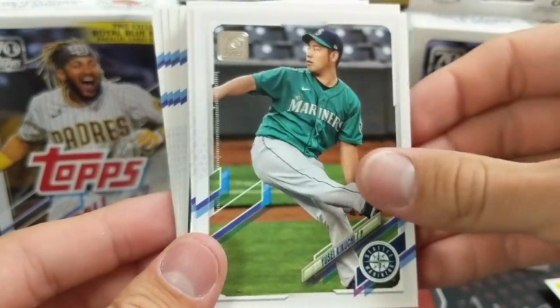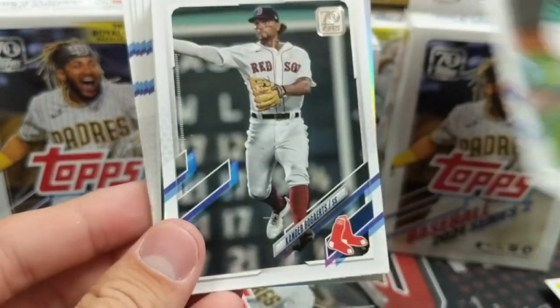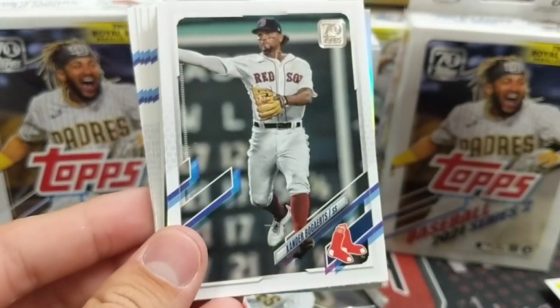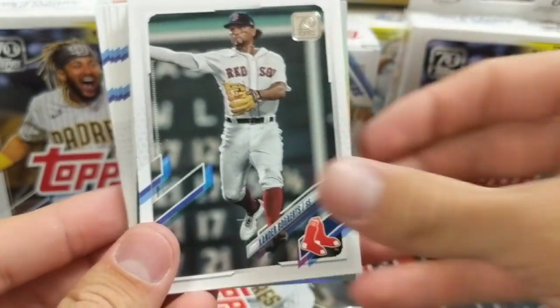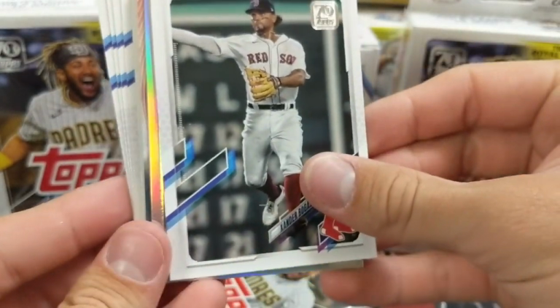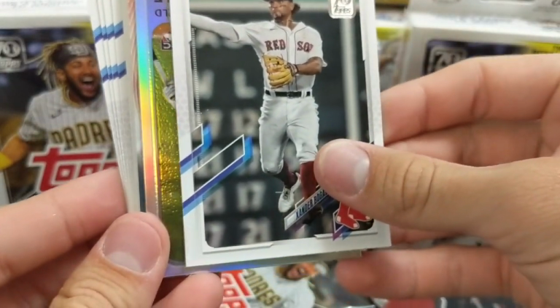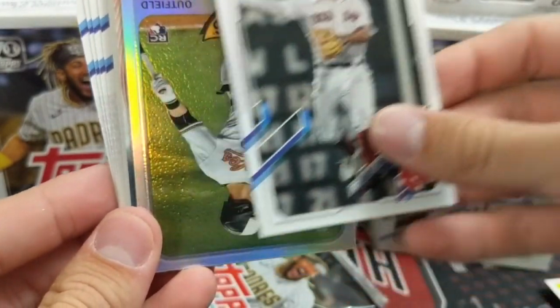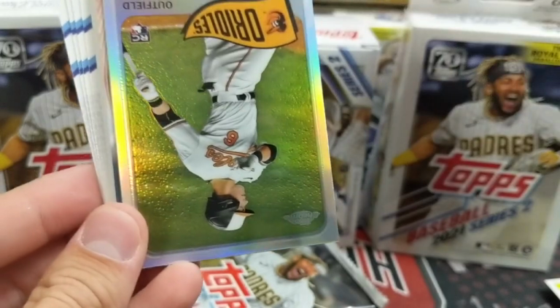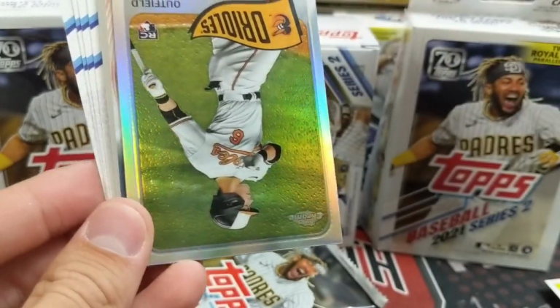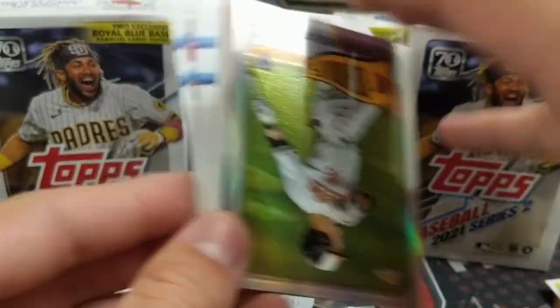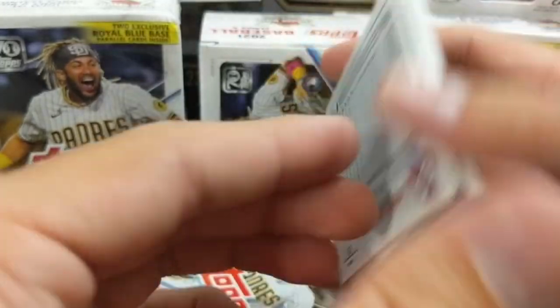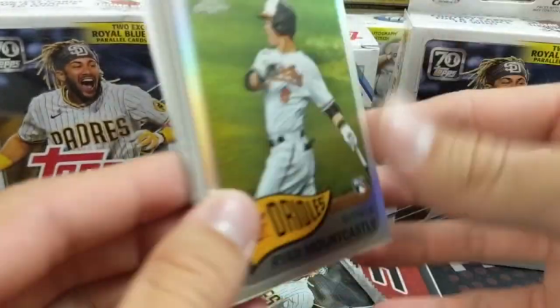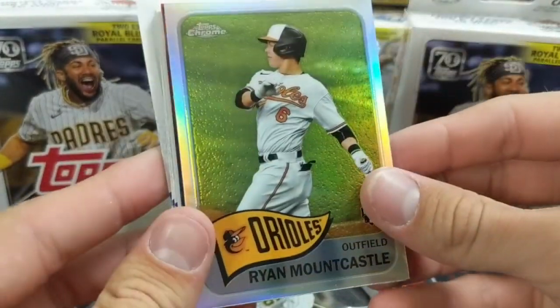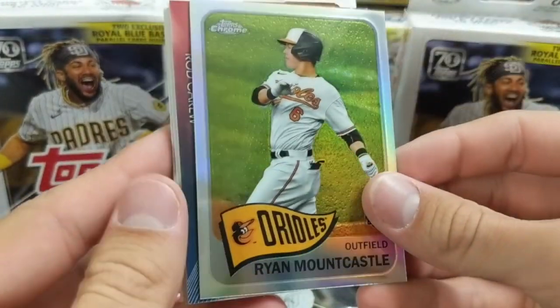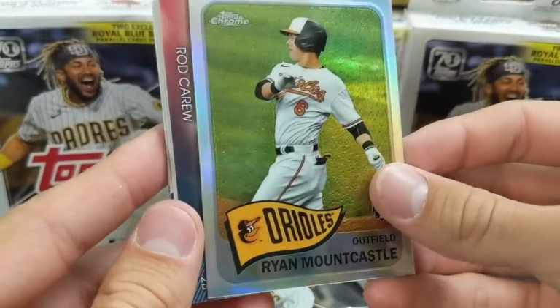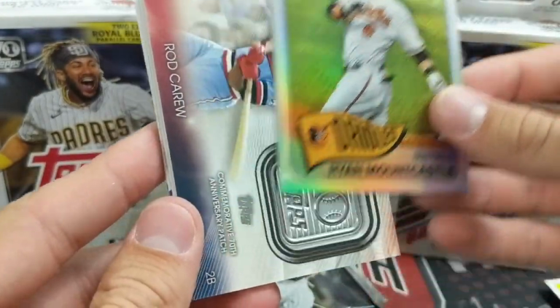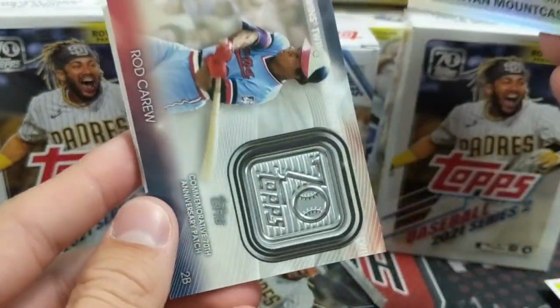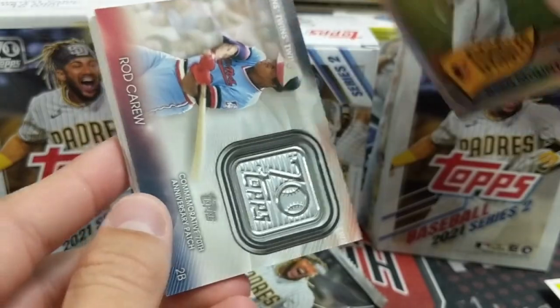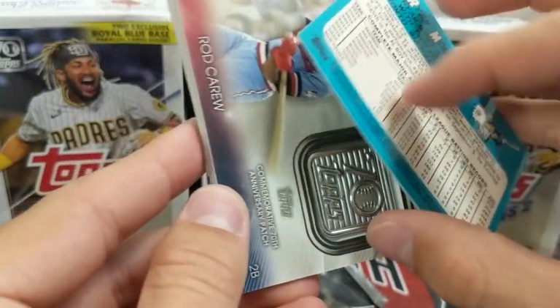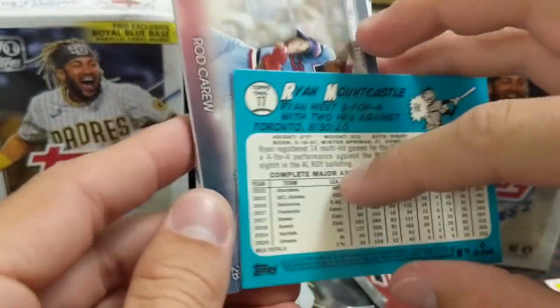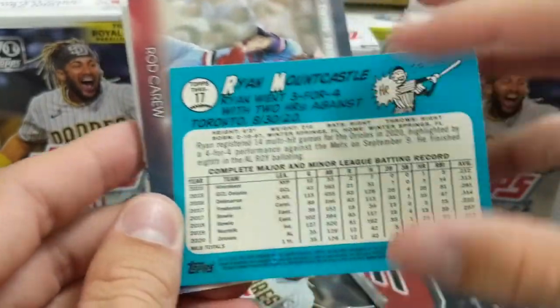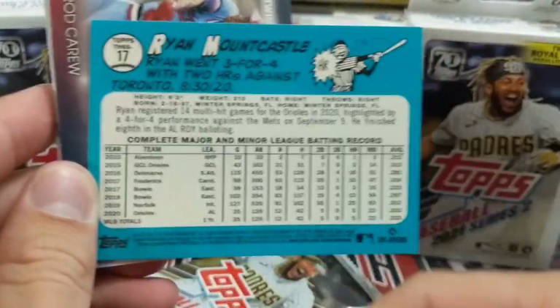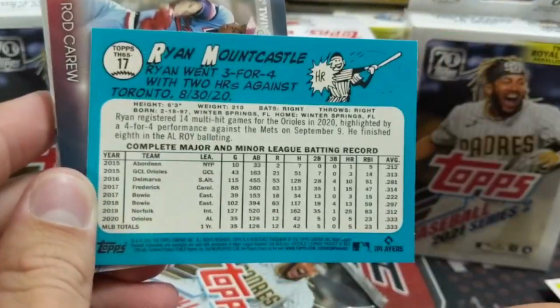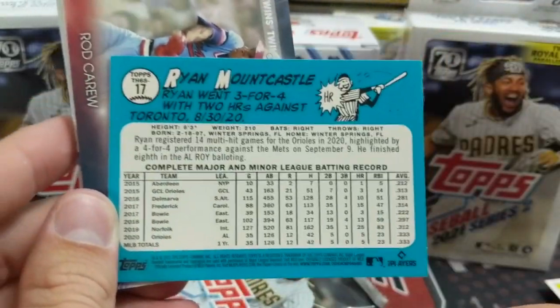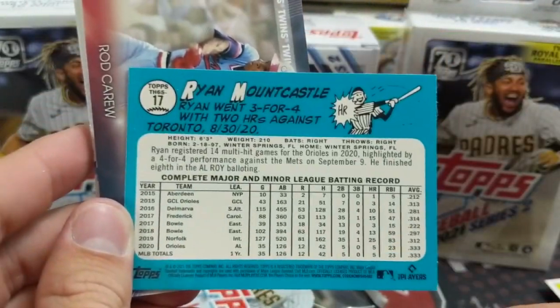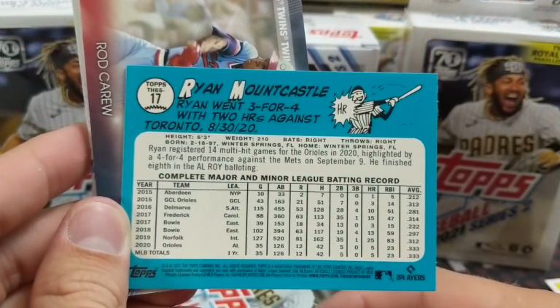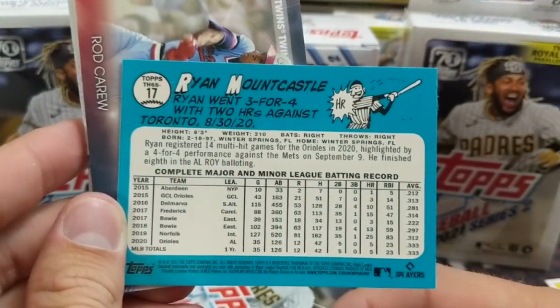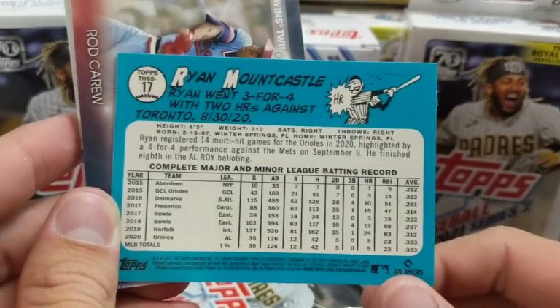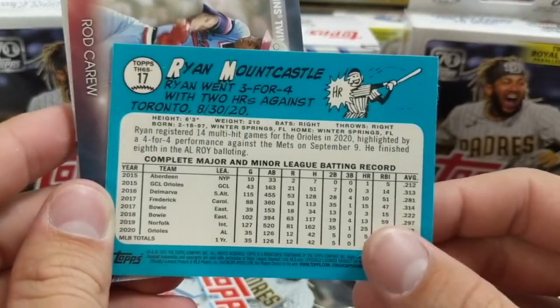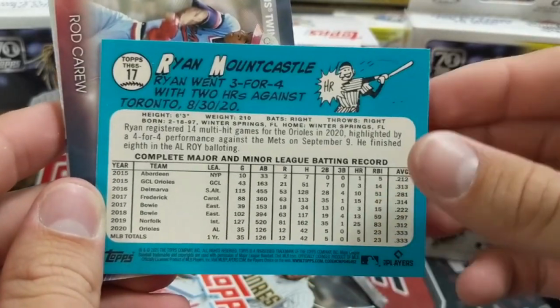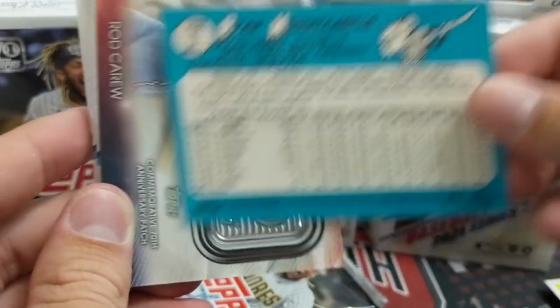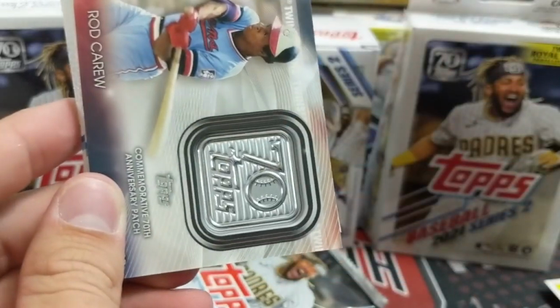Schwarber, Kikuchi, Bogarts has been having a really good year. And Ryan Poundcastle — that's a nice one. He's having a pretty good year. He's right in there as a contender for the Rookie of the Year in the AL. He's been having a good year.